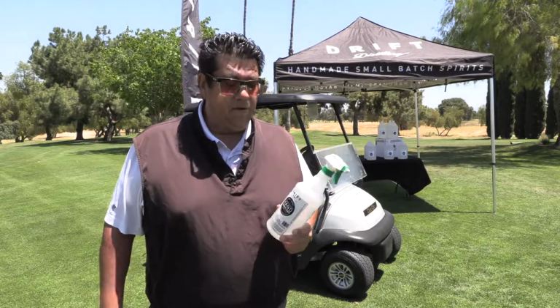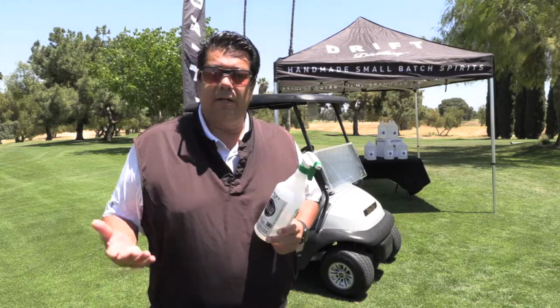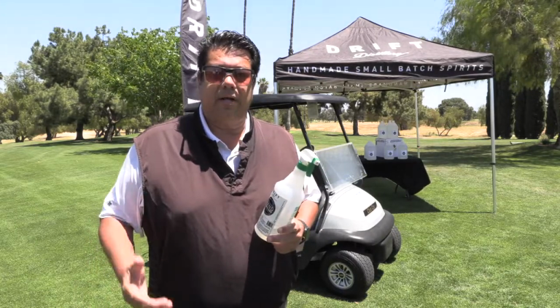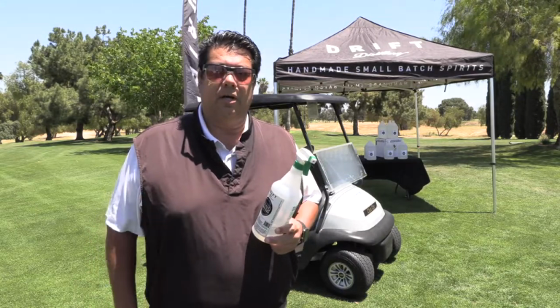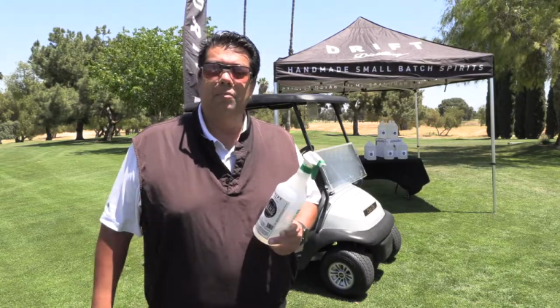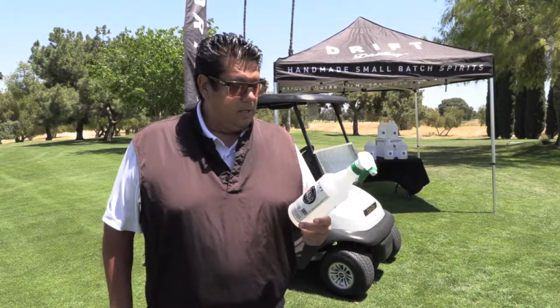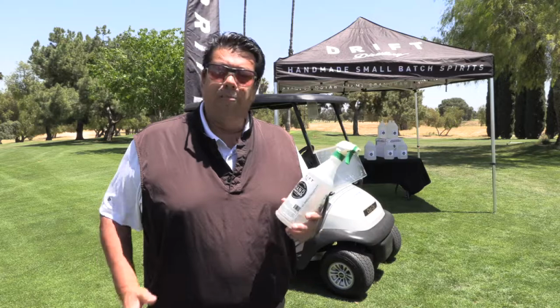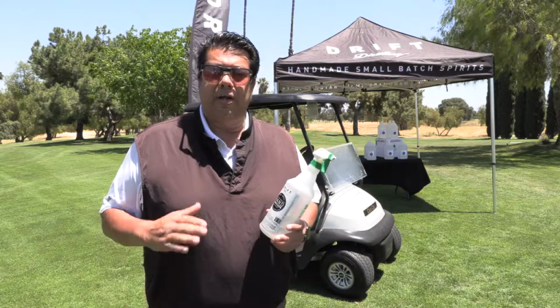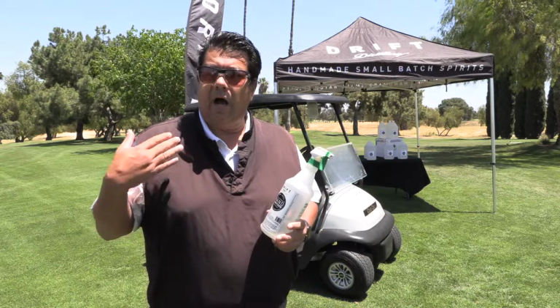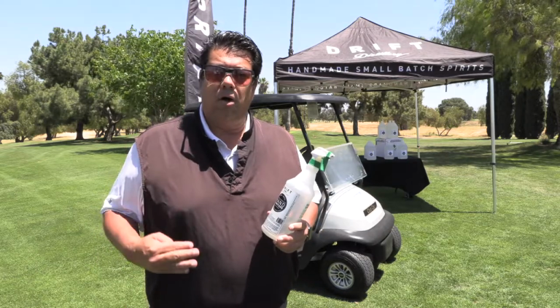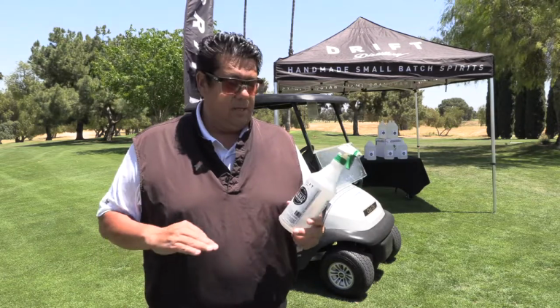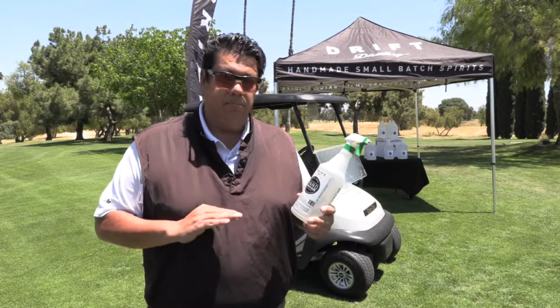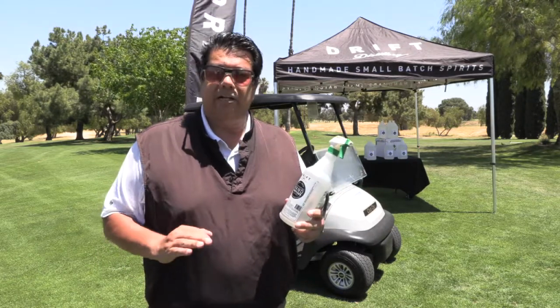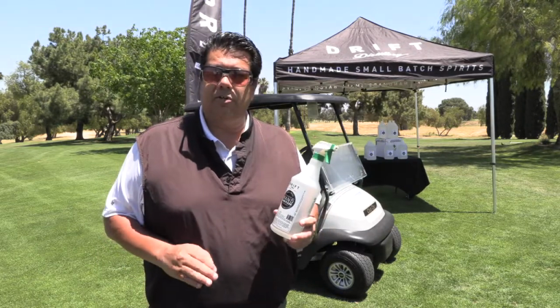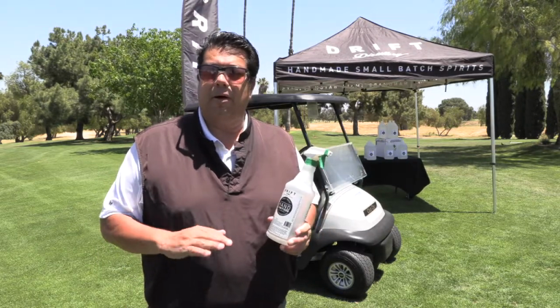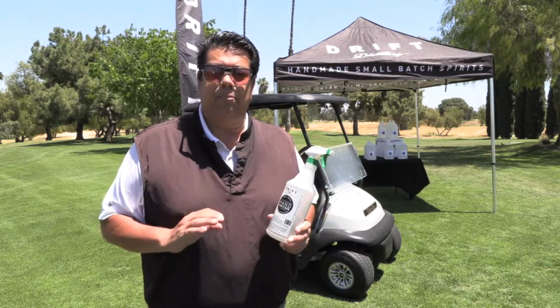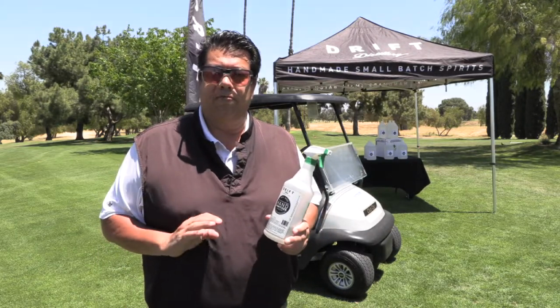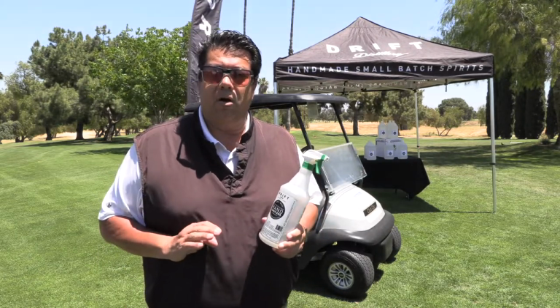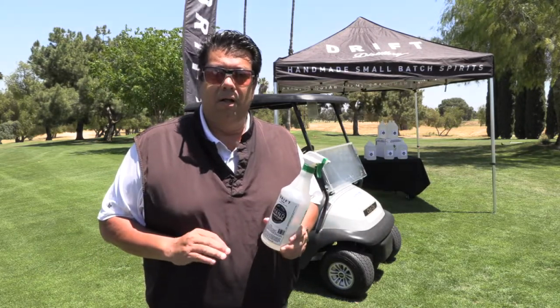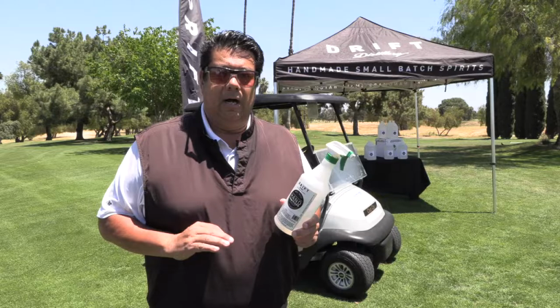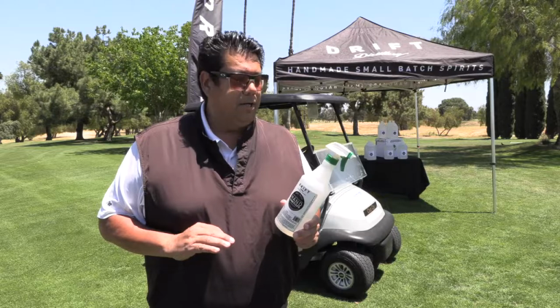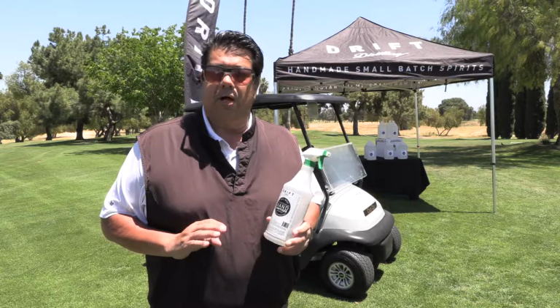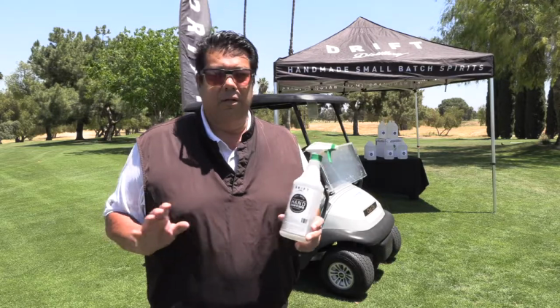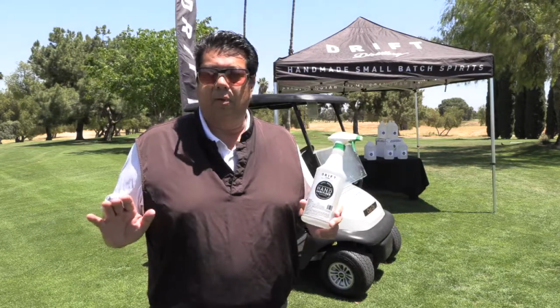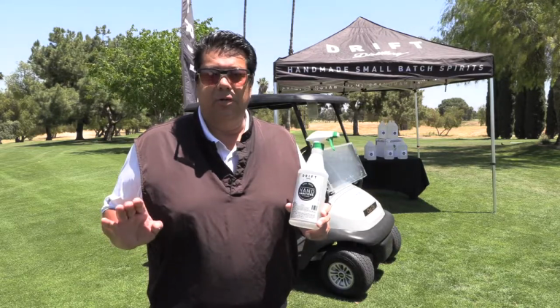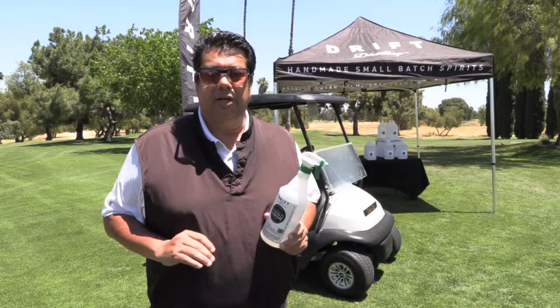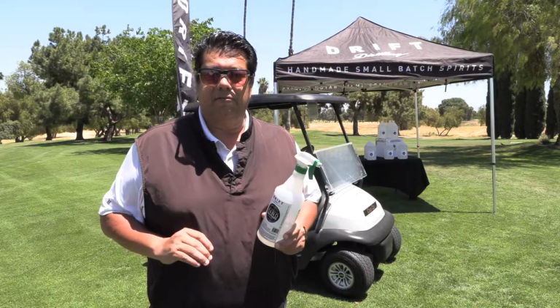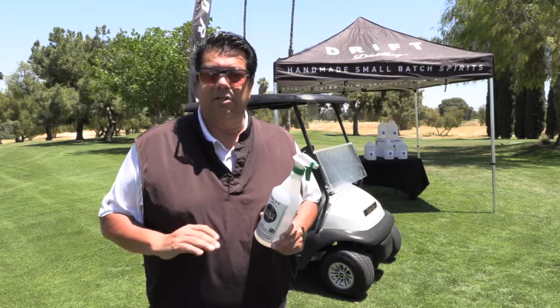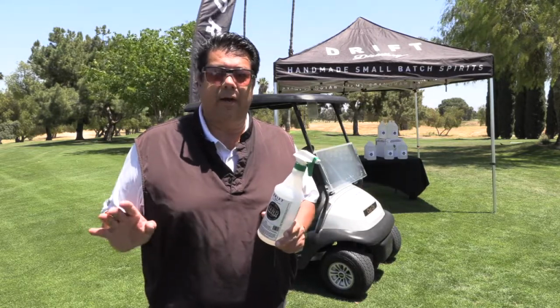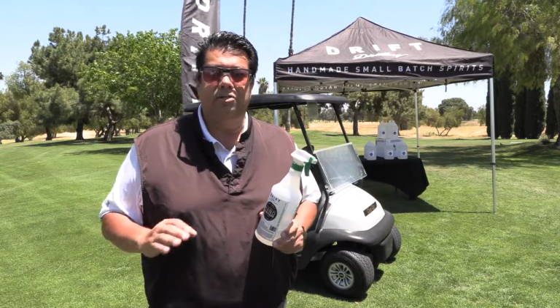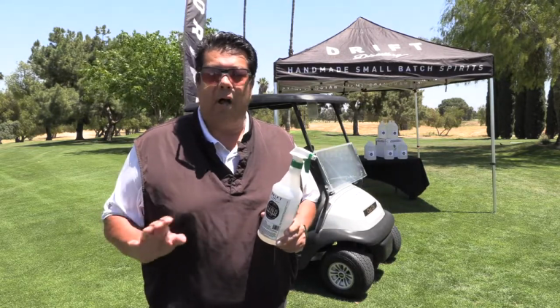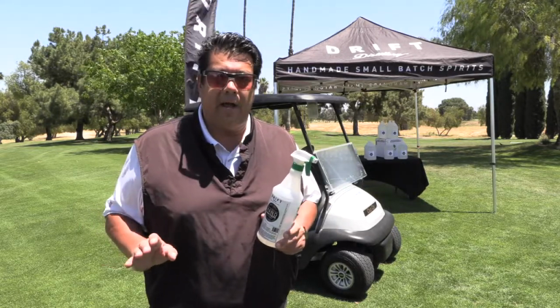First thing I'd like to say is it's very important that you get a high quality sanitizer which is about 80 proof of alcohol. It applies real easy on the golf carts — you just spray it in, there's no wiping down.